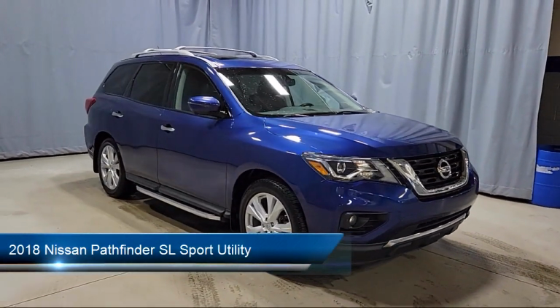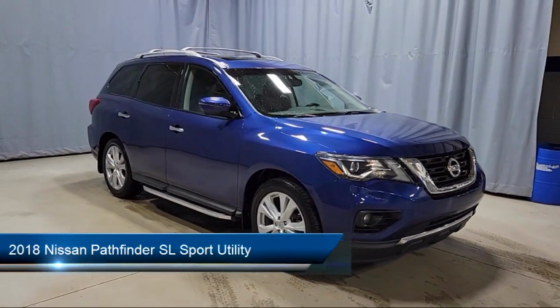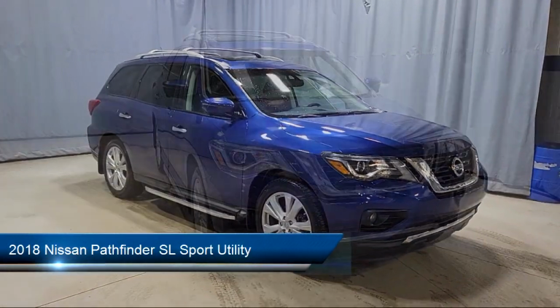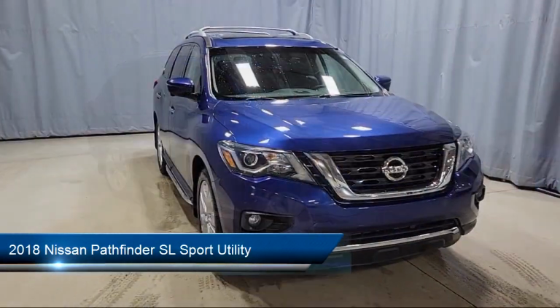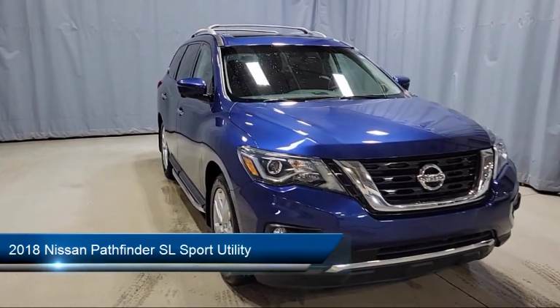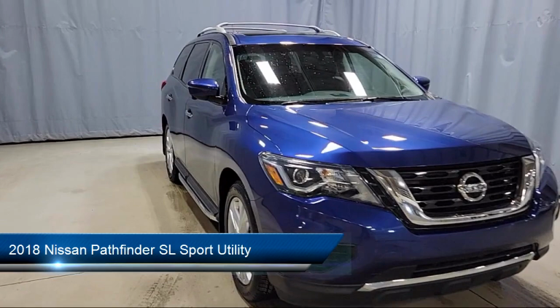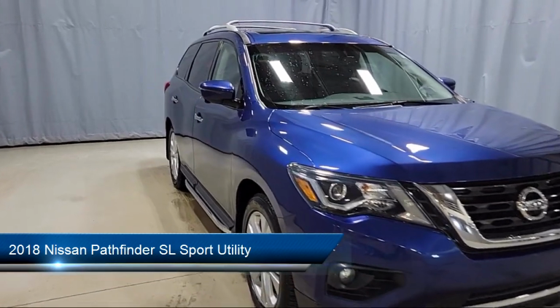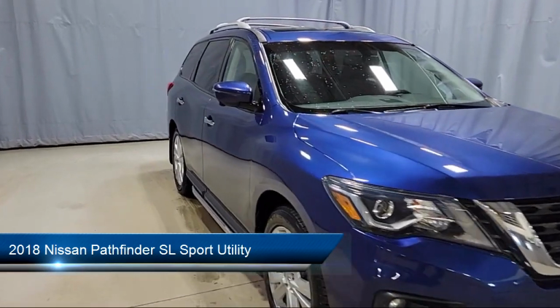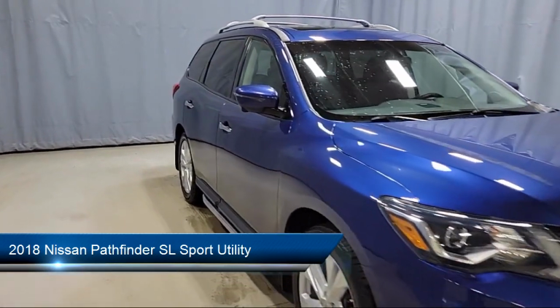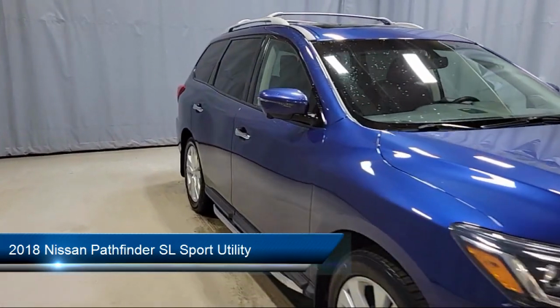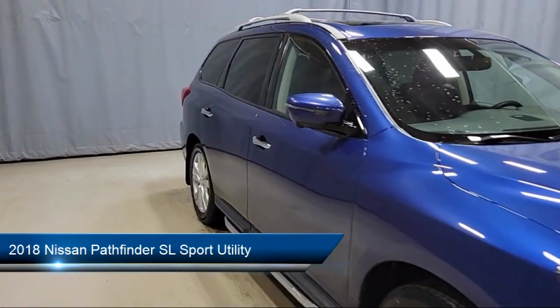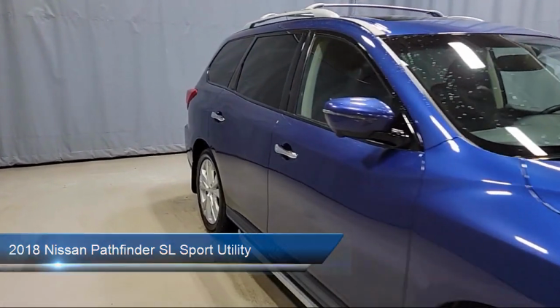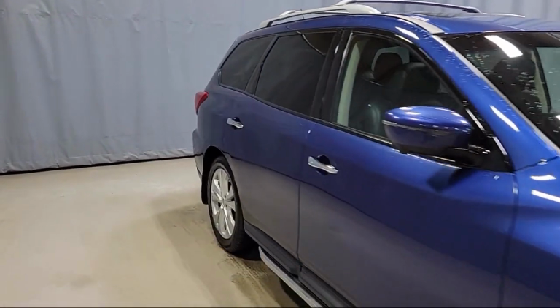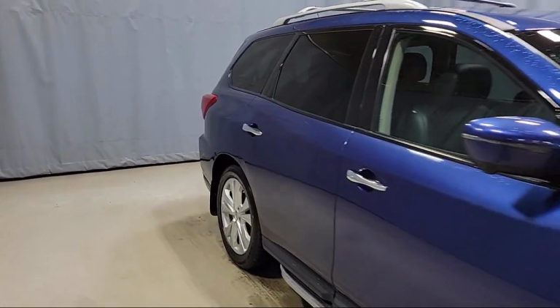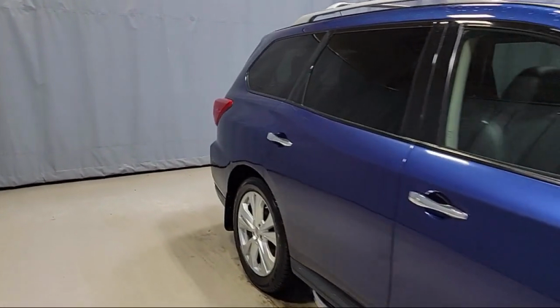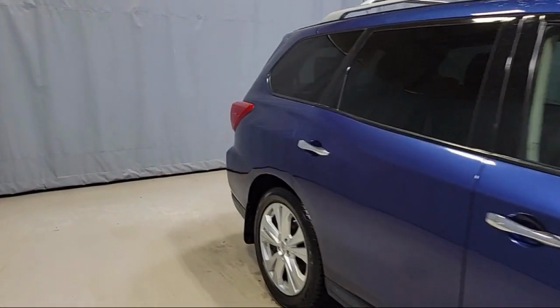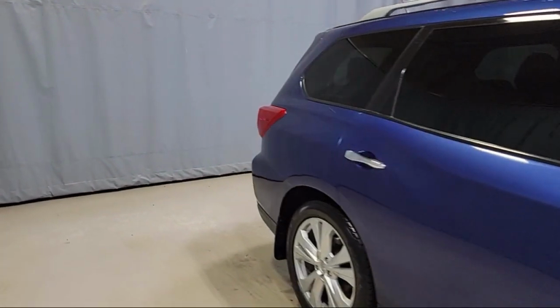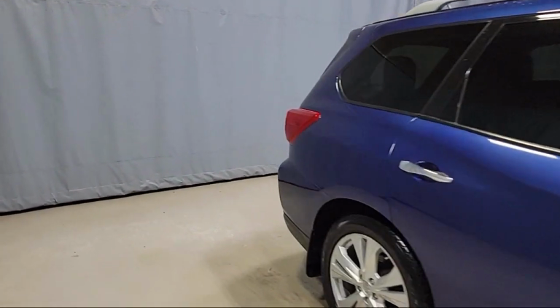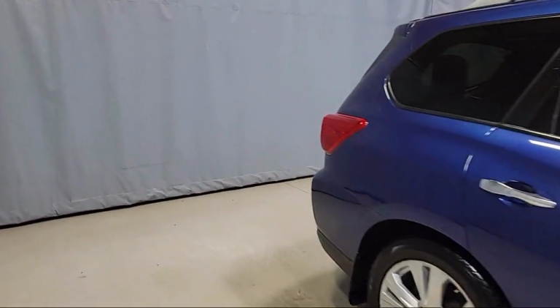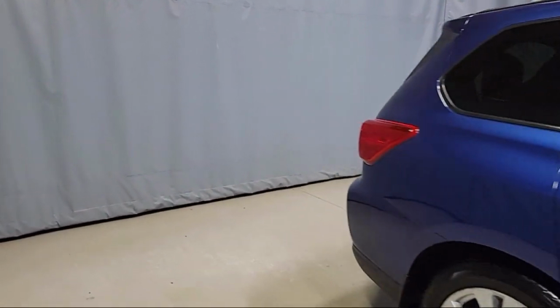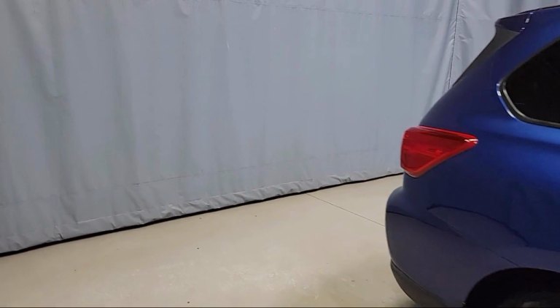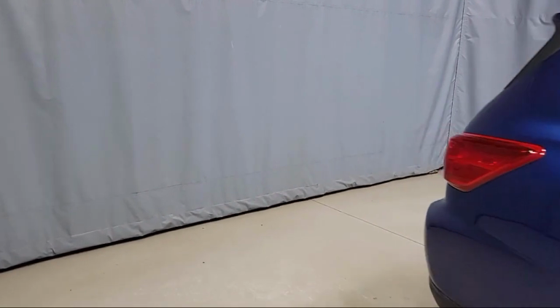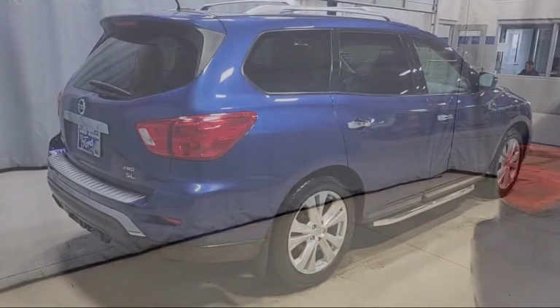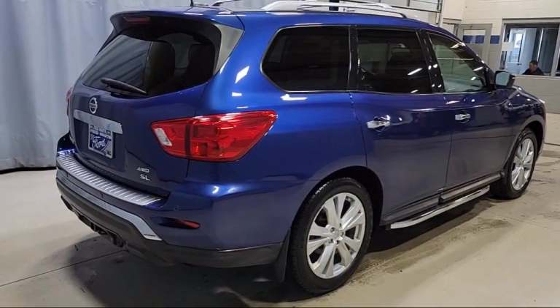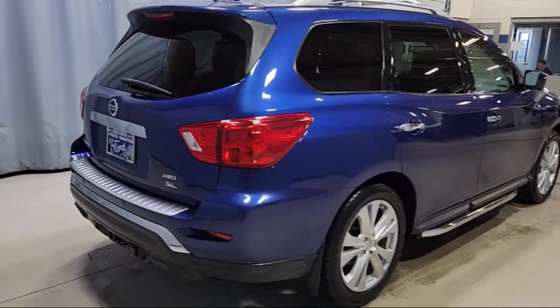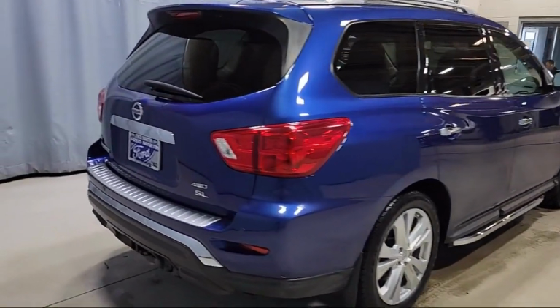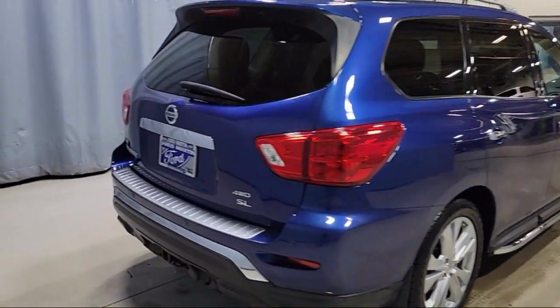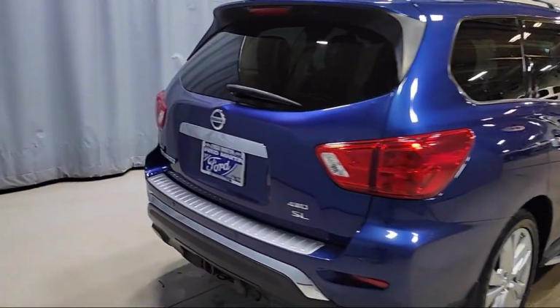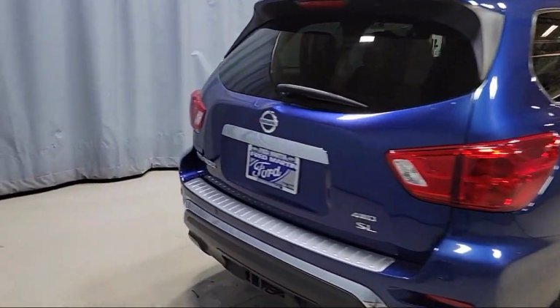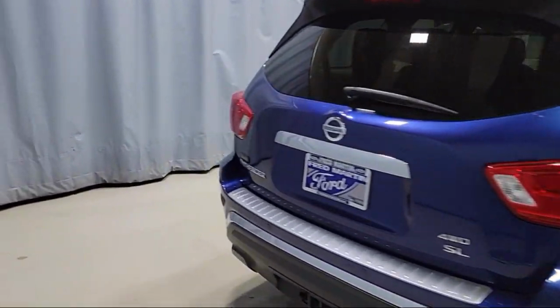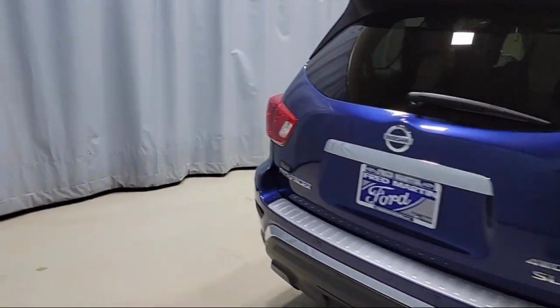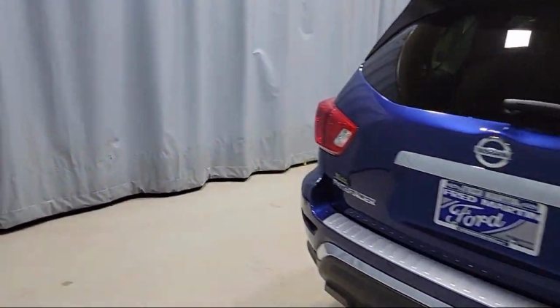heated front seats, power panoramic moonroof, trailer towing harness, blind spot monitor, leather steering wheel with auto tilt-away, and third row seating,